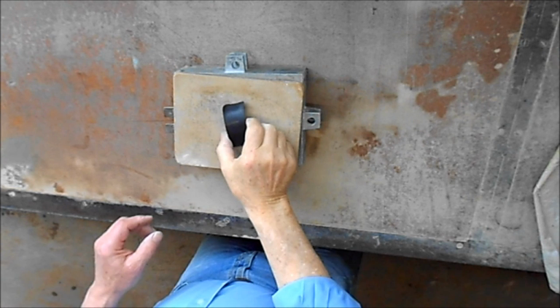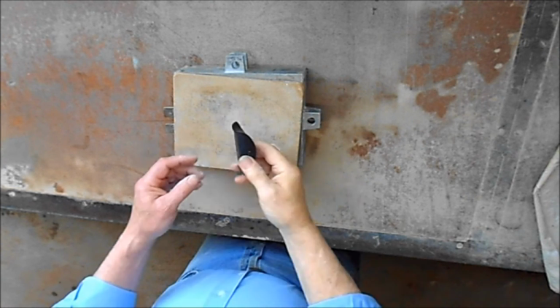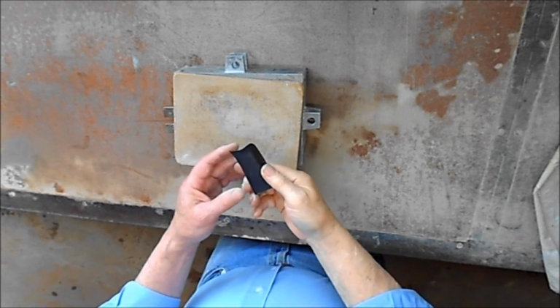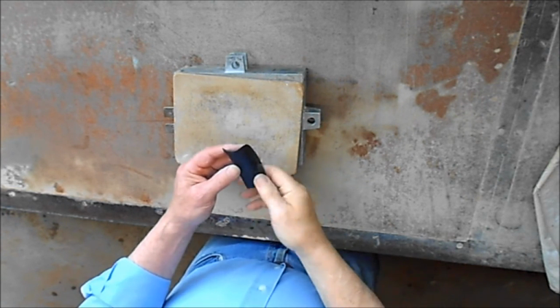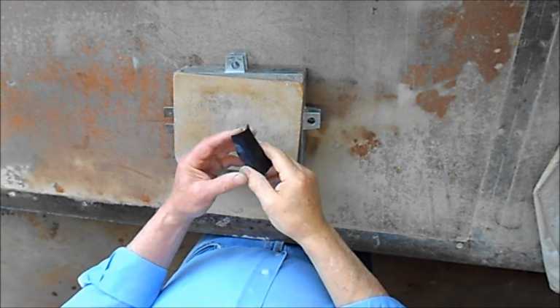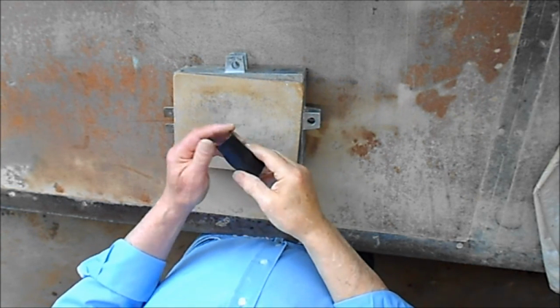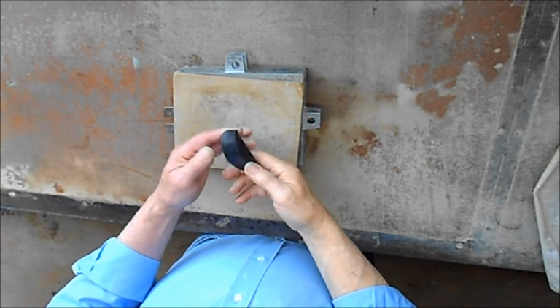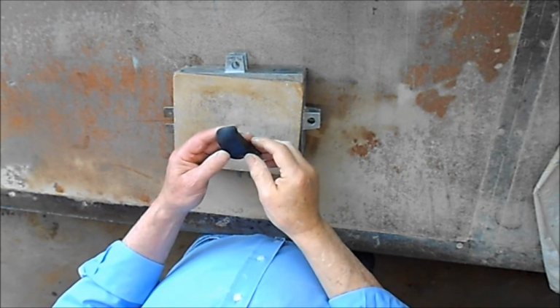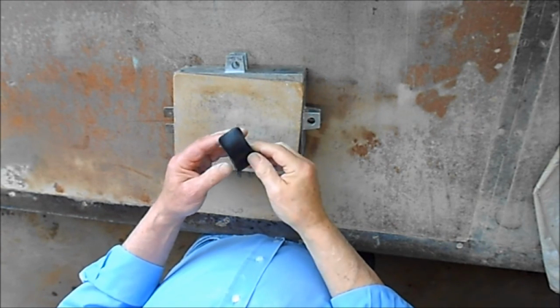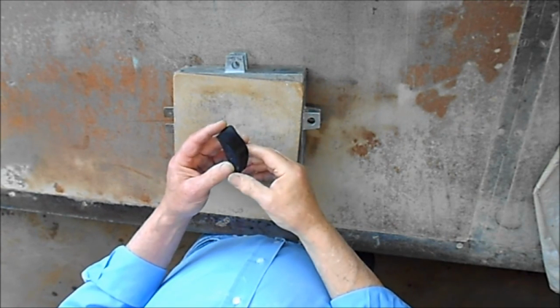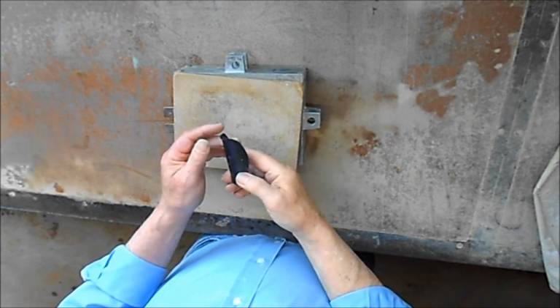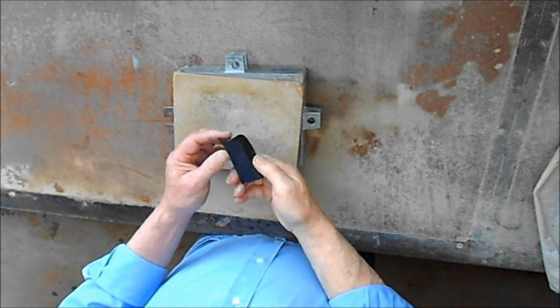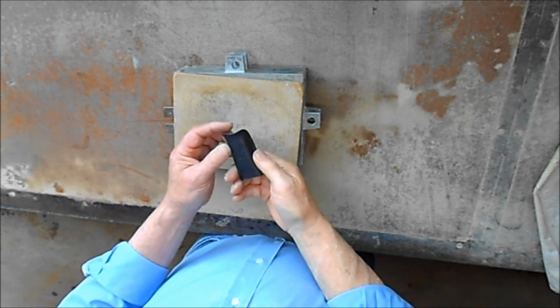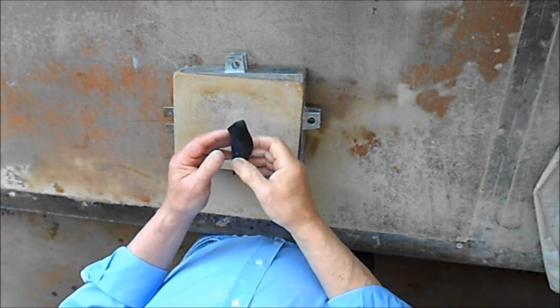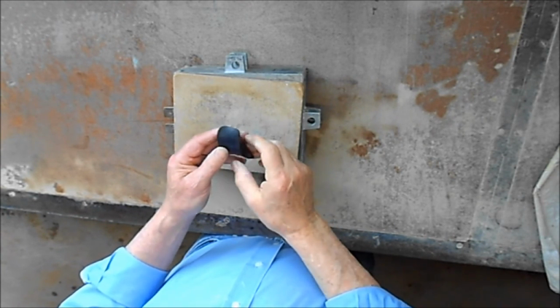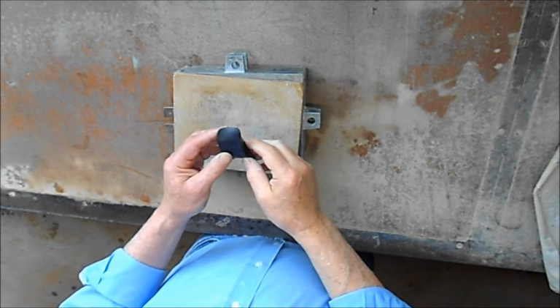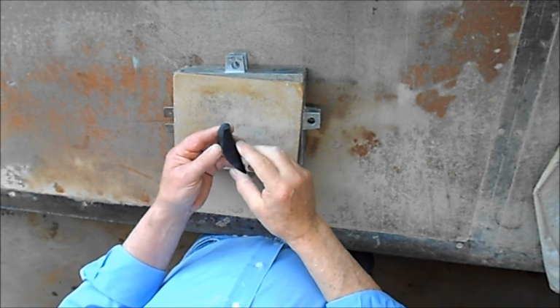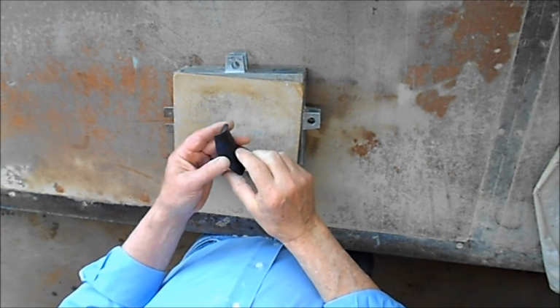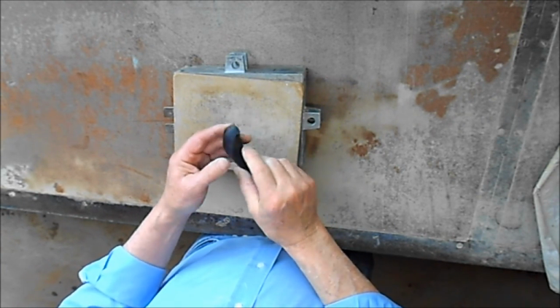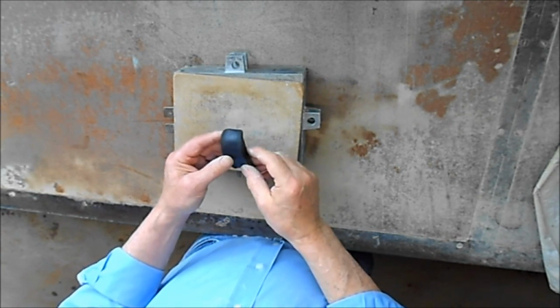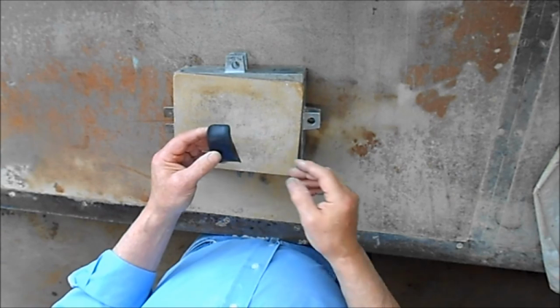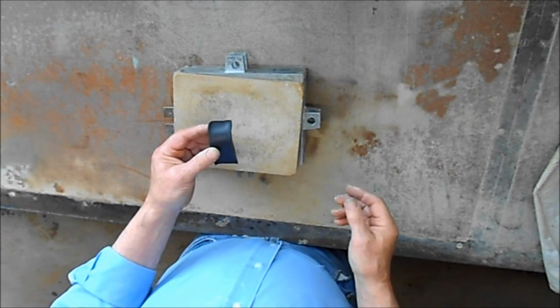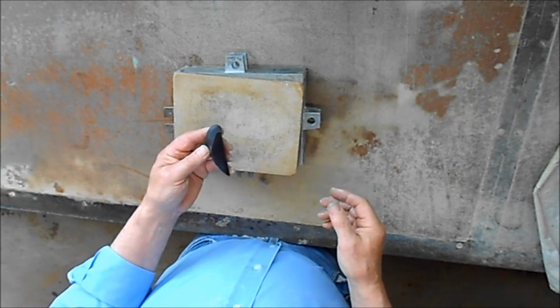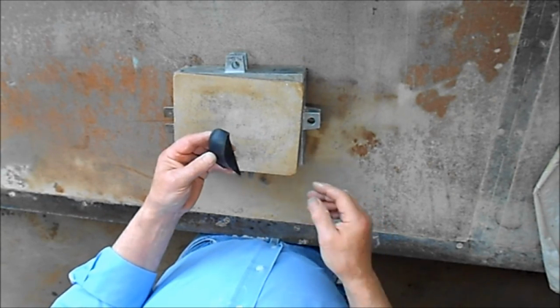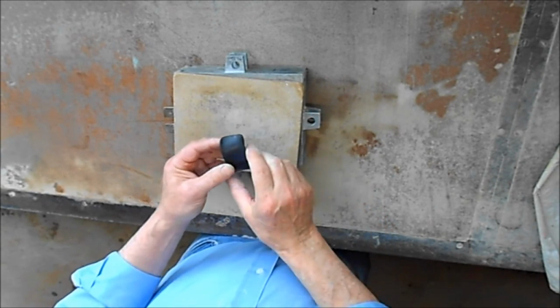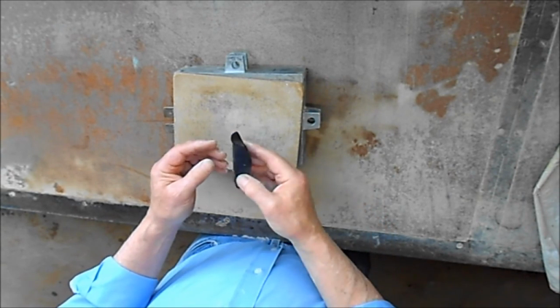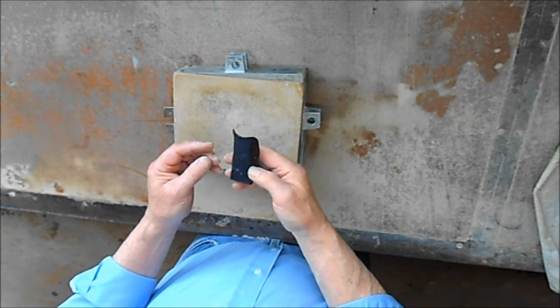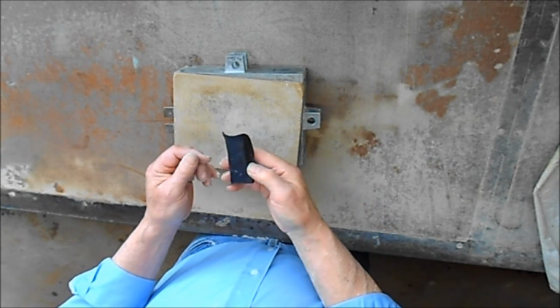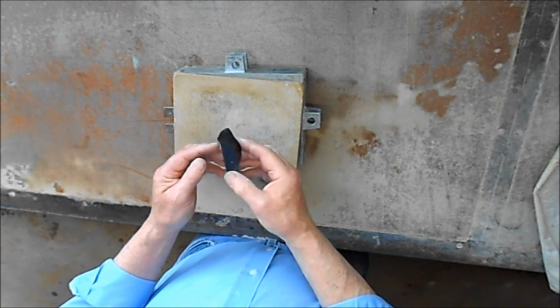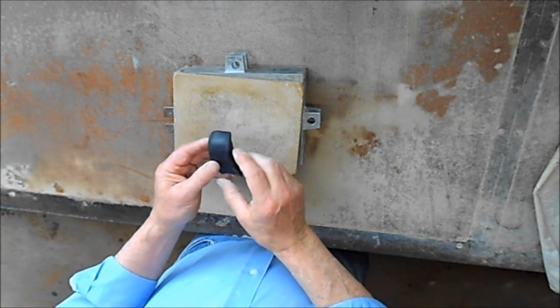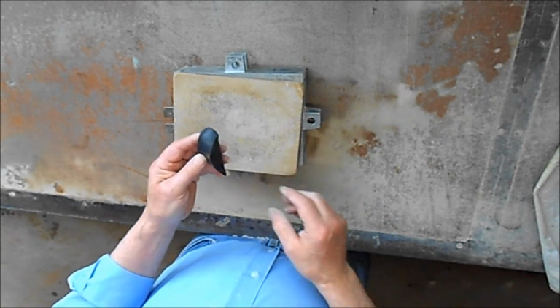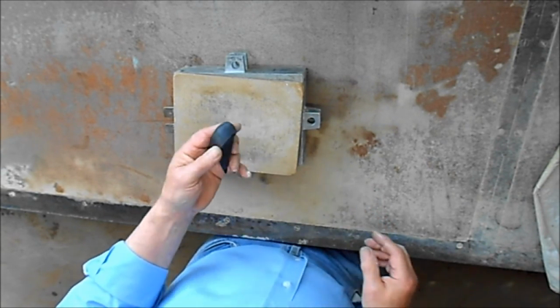Today we have to make this rather strange looking object. I believe it's a lump that's put into an inlet manifold of a diesel engine during a conversion to run the engine on LPG.